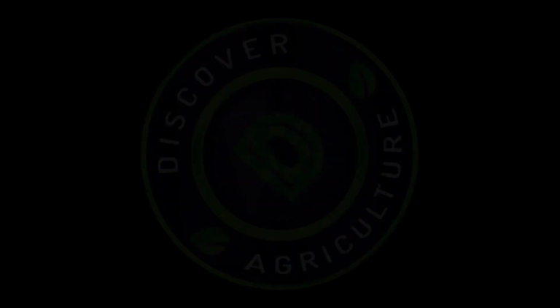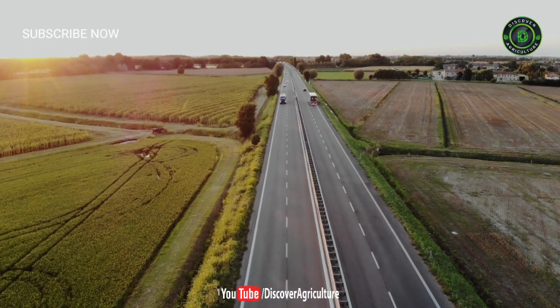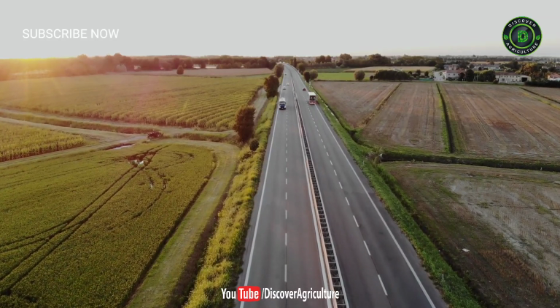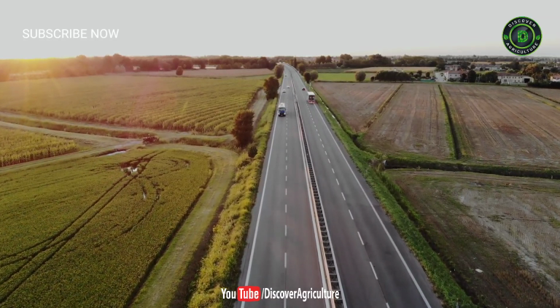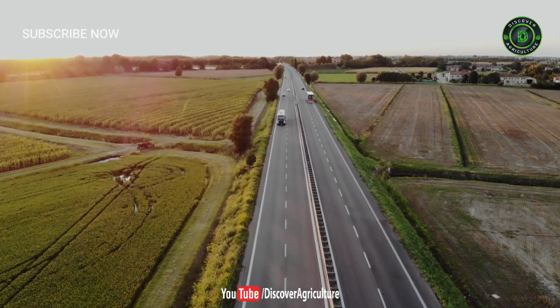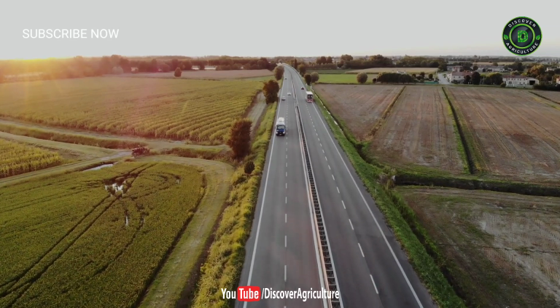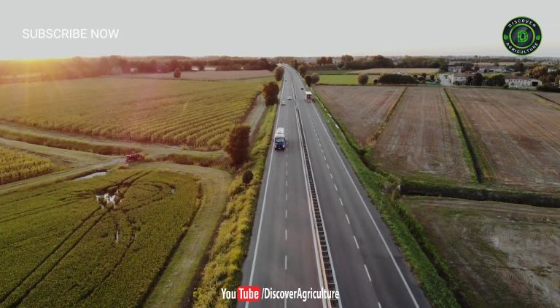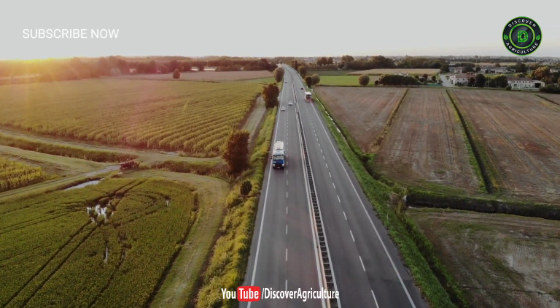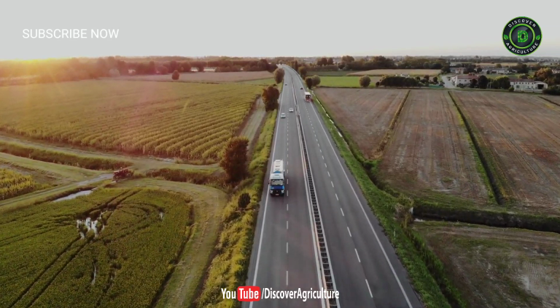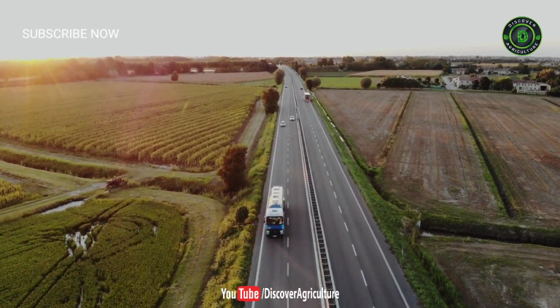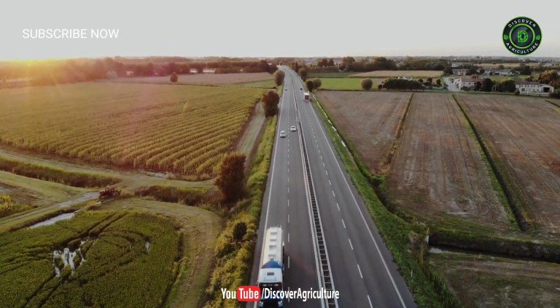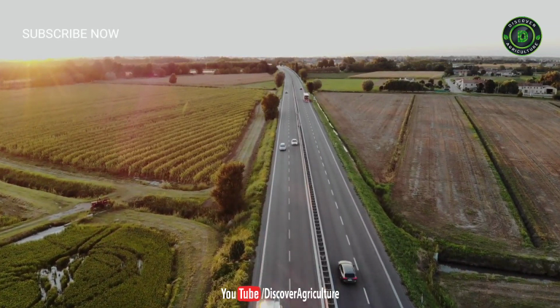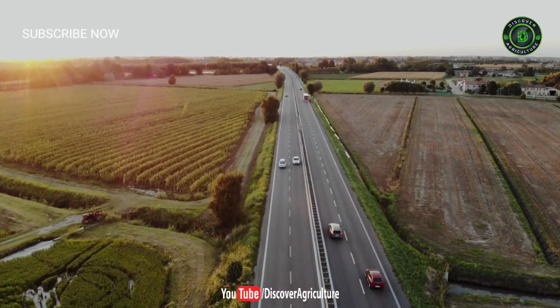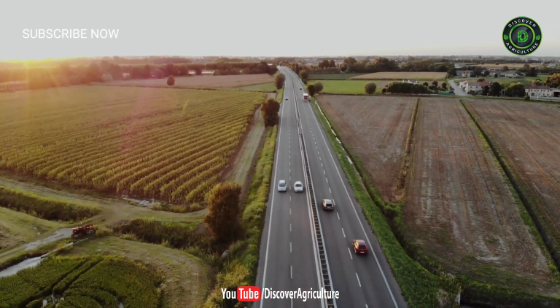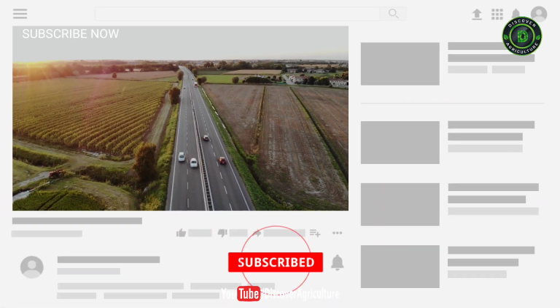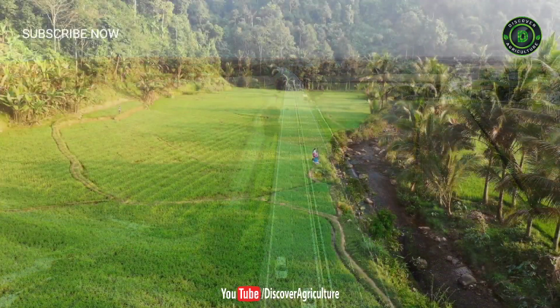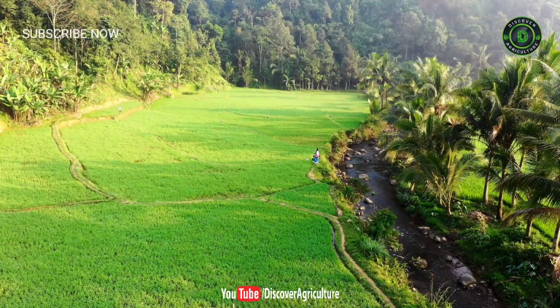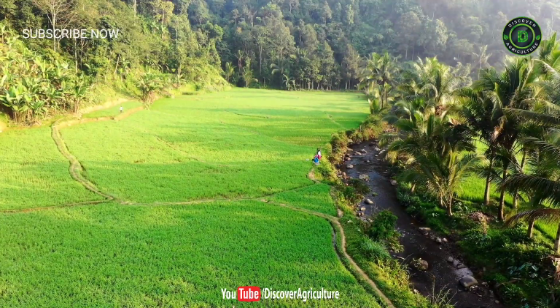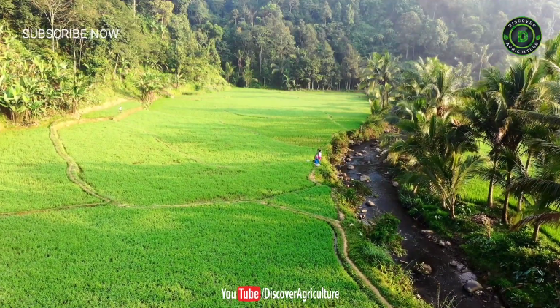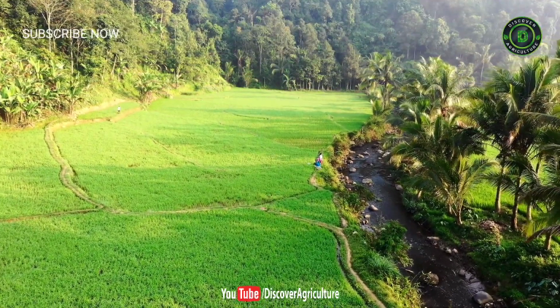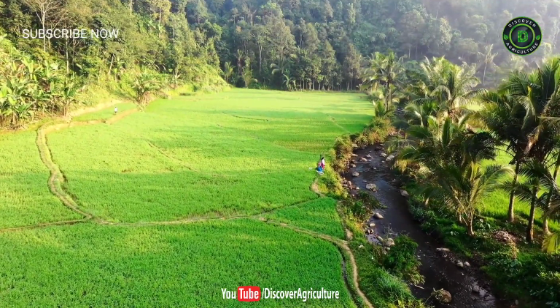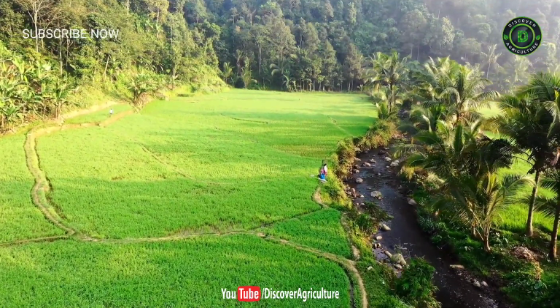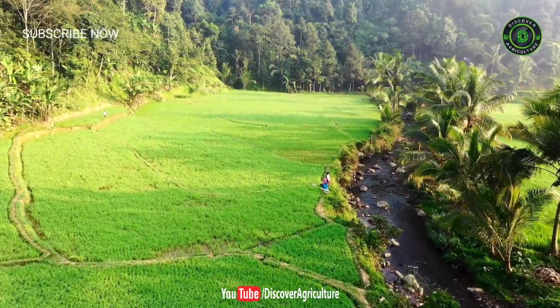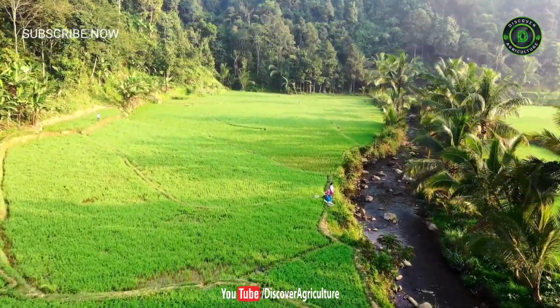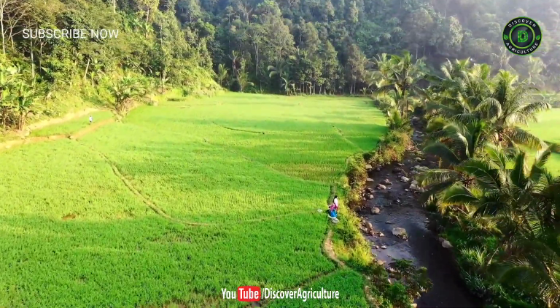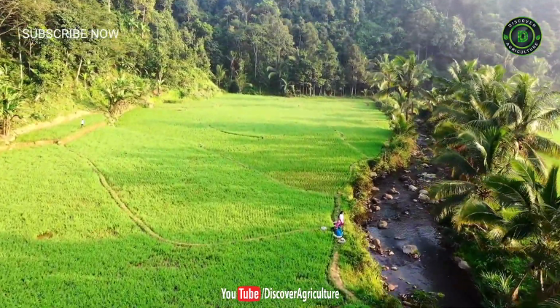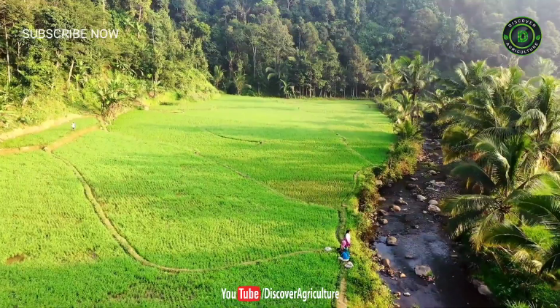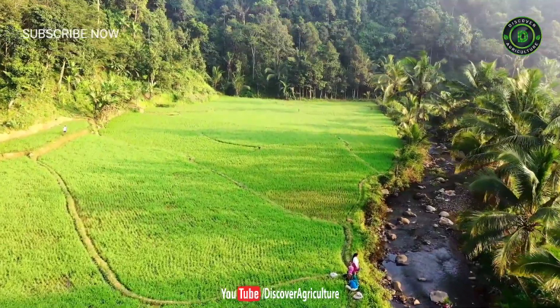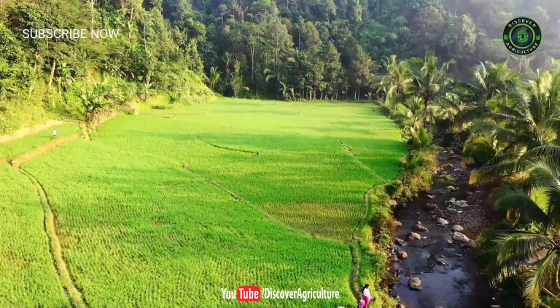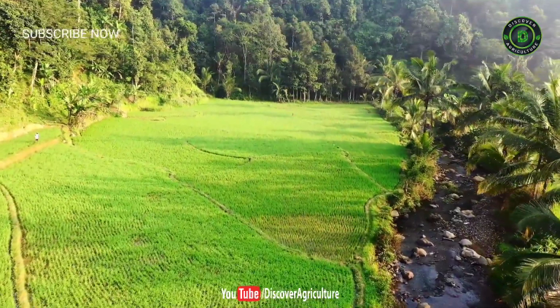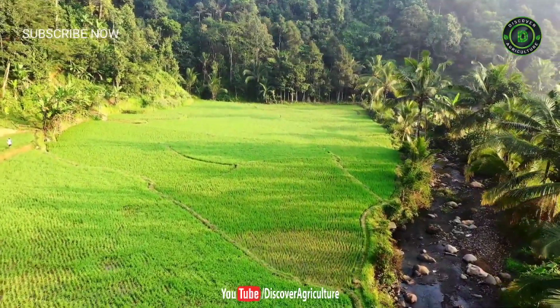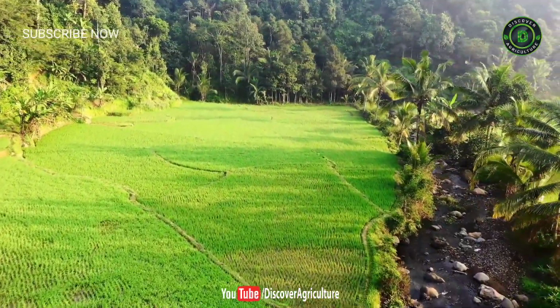Welcome to Discover Agriculture YouTube channel. If you're not yet subscribed to our channel, please subscribe now. Rooting hormones help plant cuttings grow better and form strong root systems. In this video, we will show you how to make rooting hormone at home.